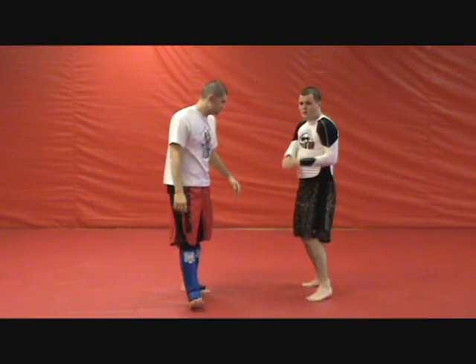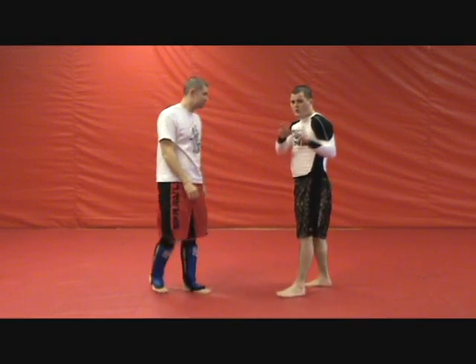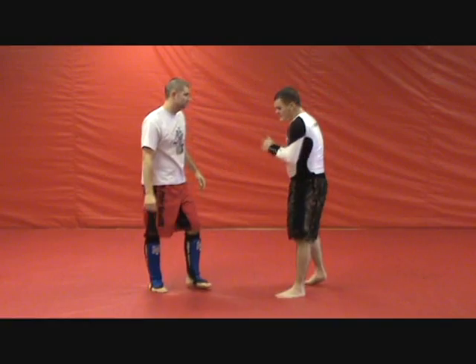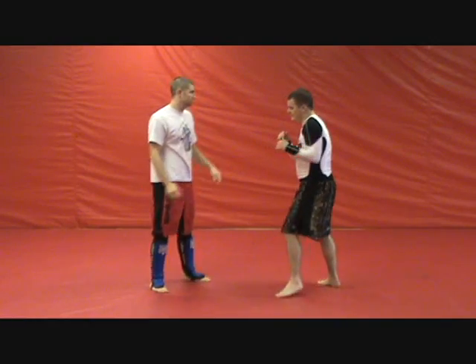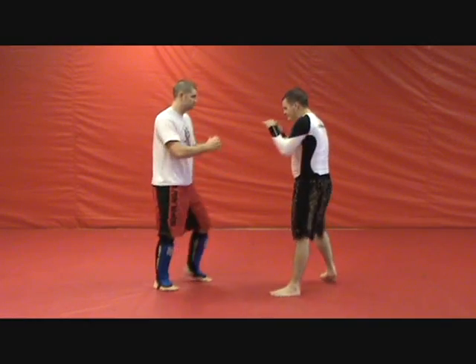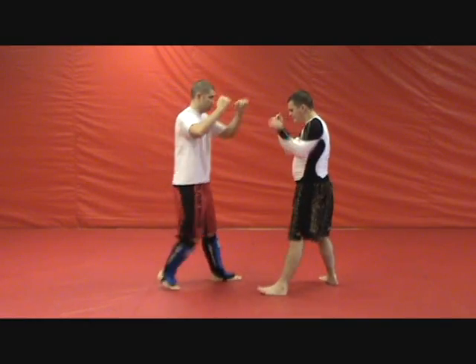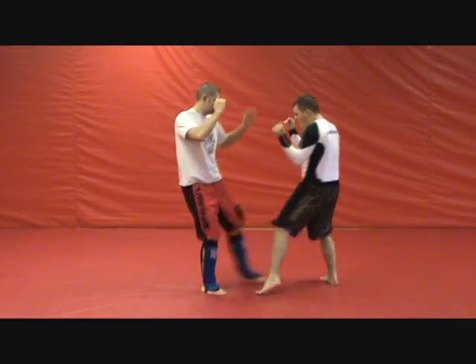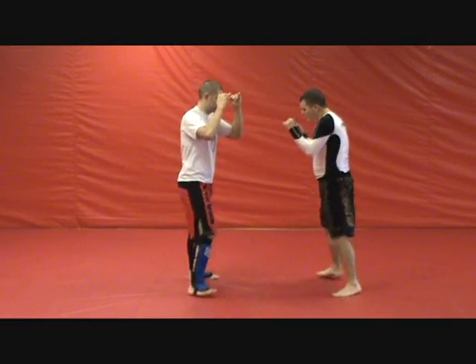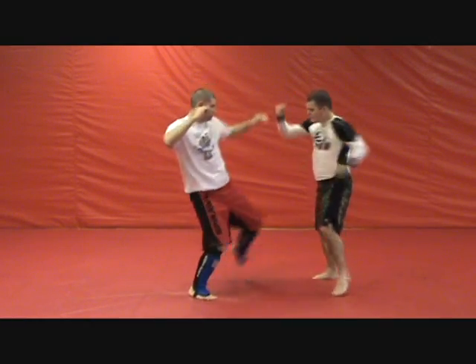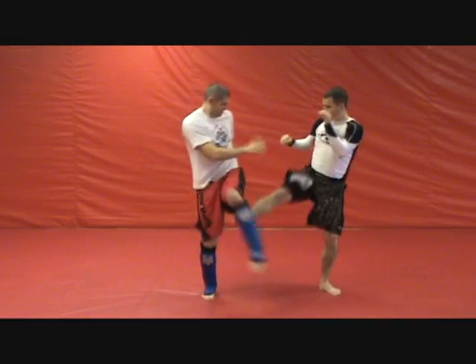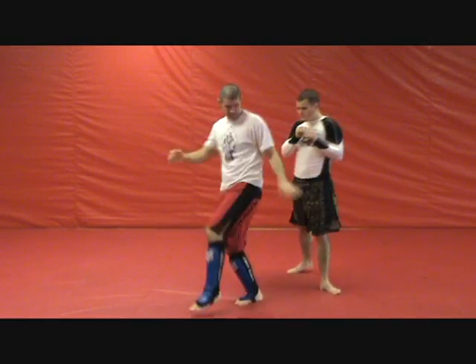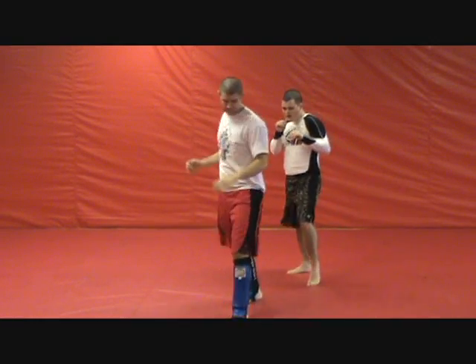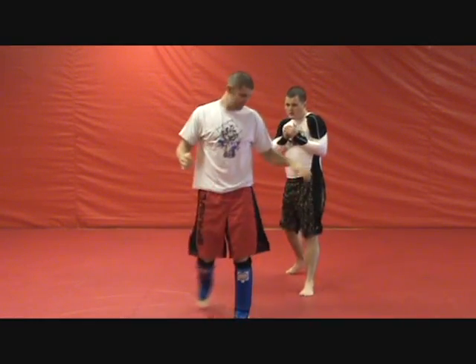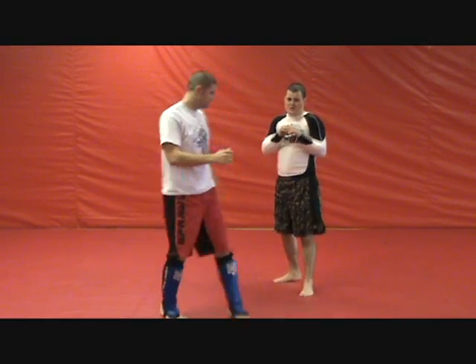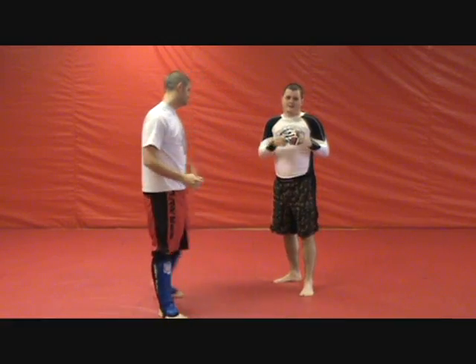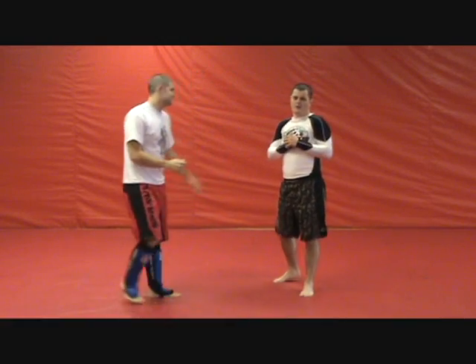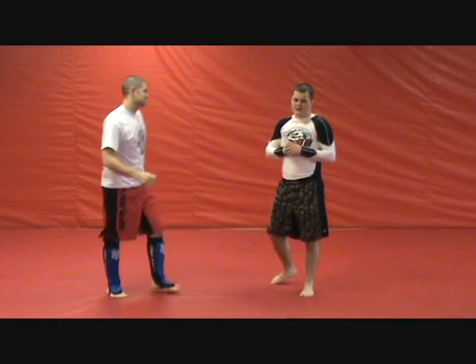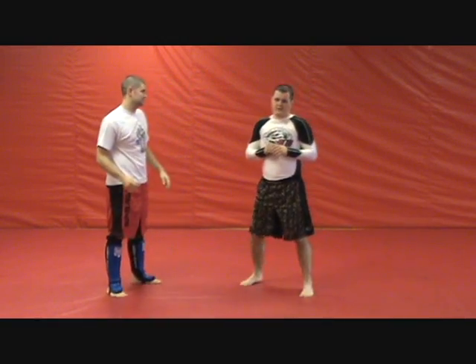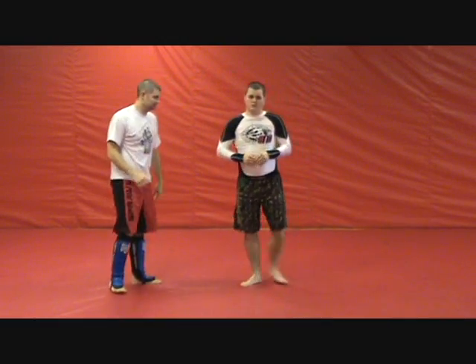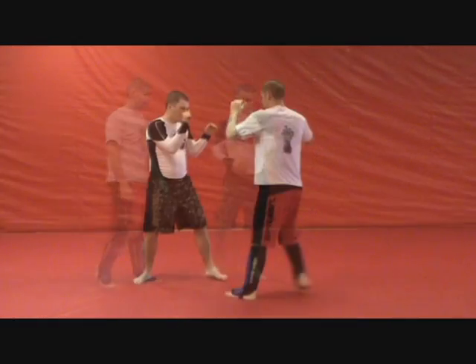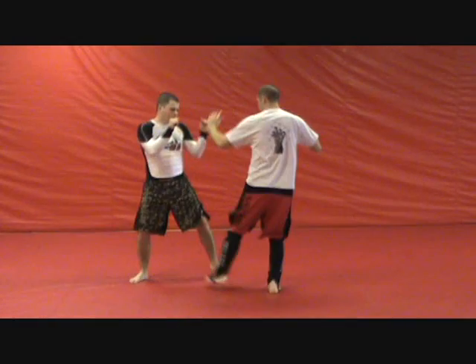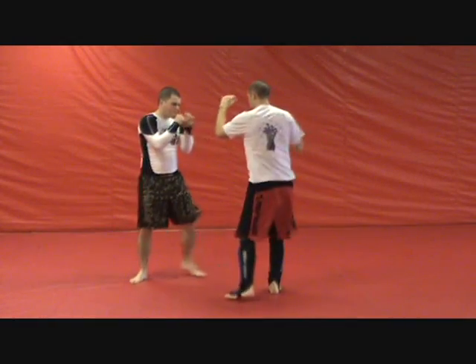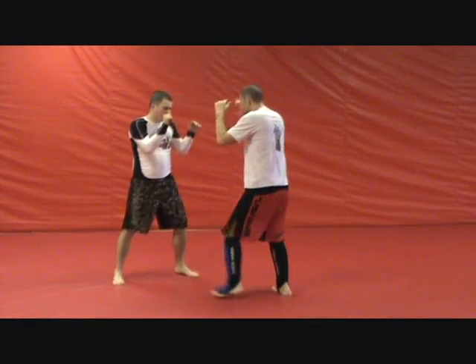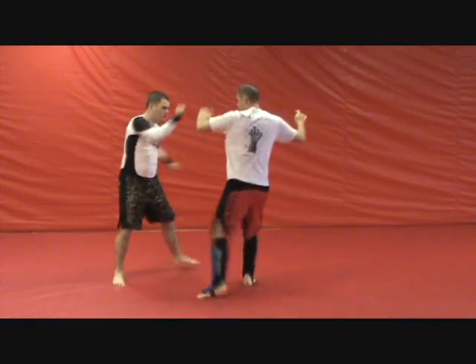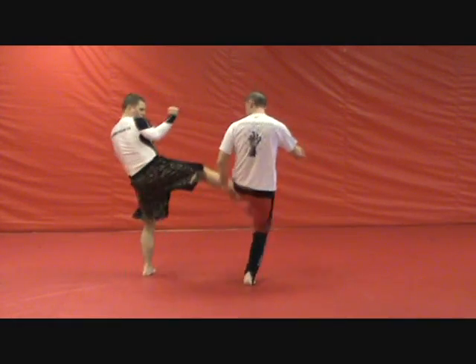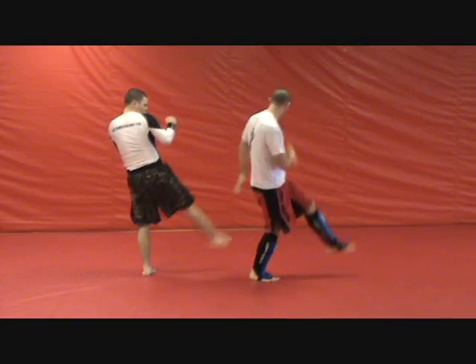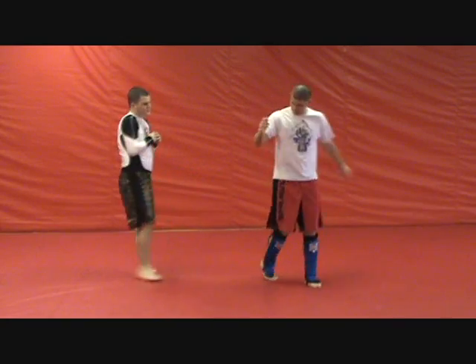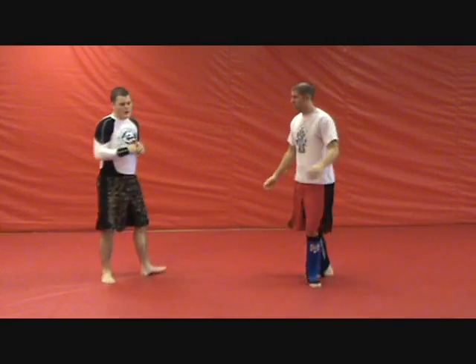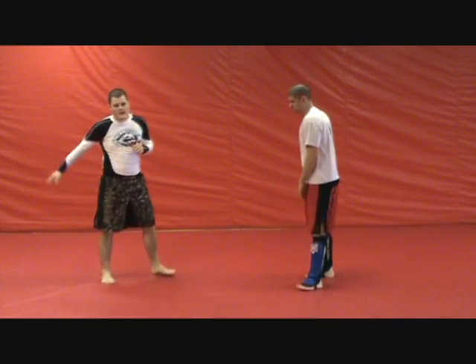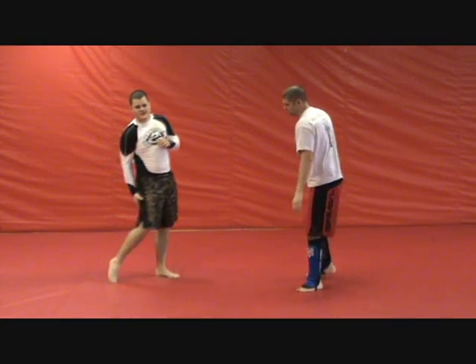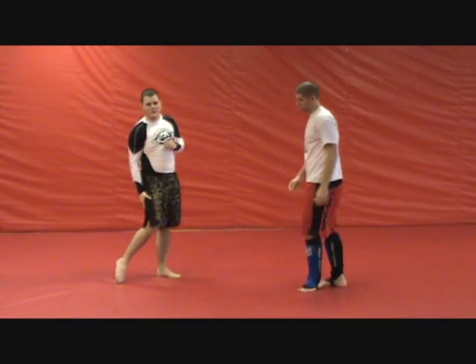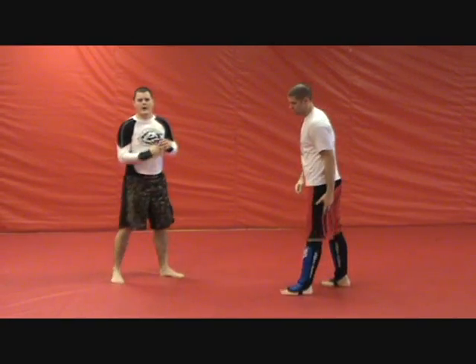For a little more quickness, it looks like this. Going straight behind his leg. Let's look at that from a different angle — going right behind, catching him on the back of the thigh.